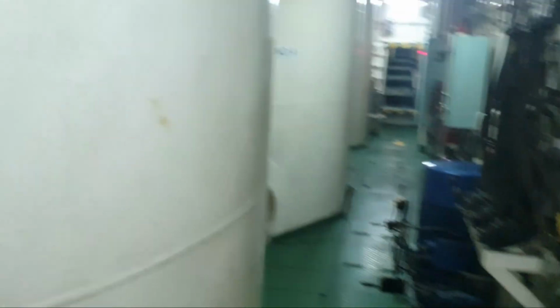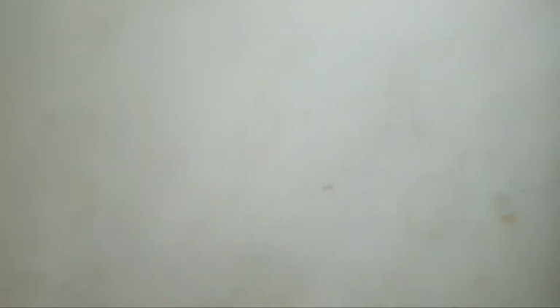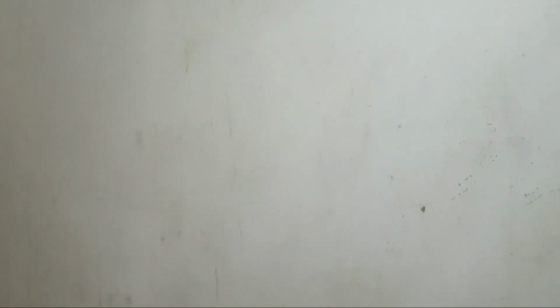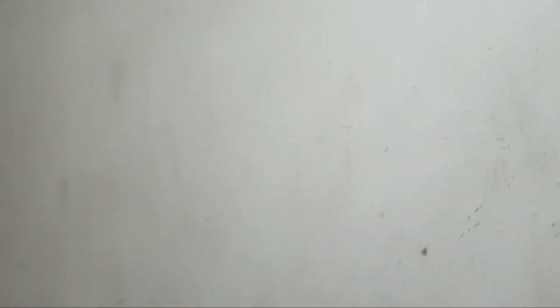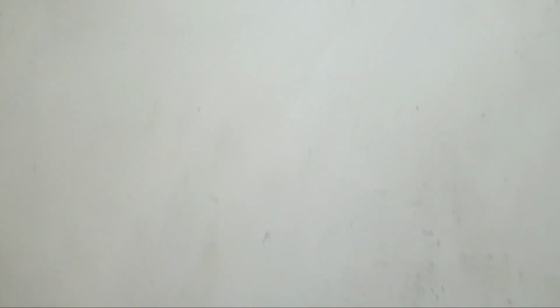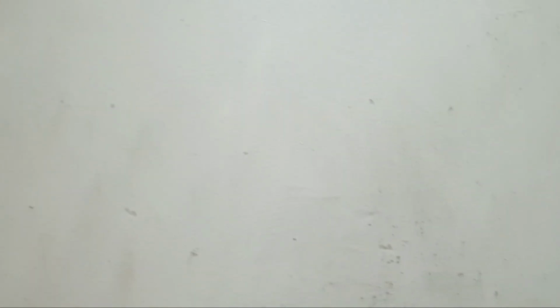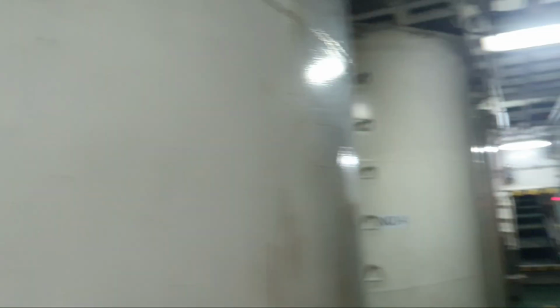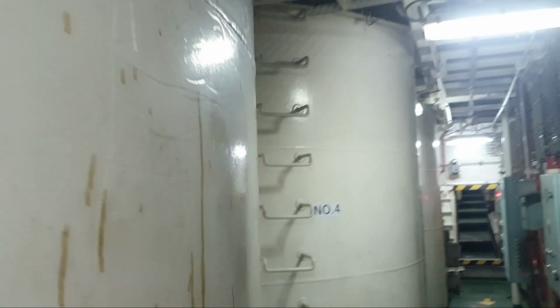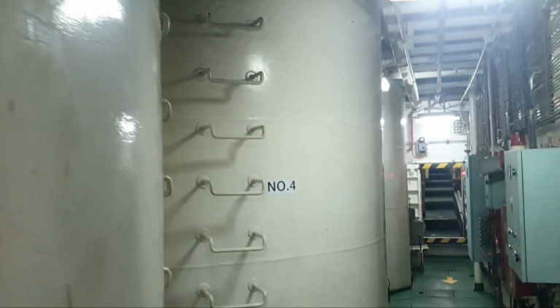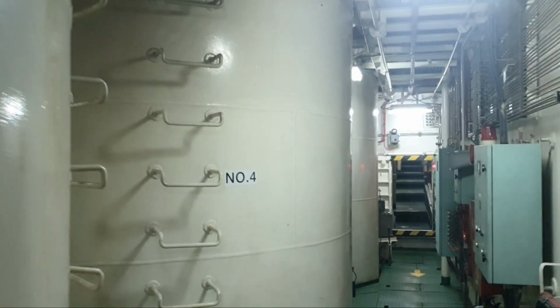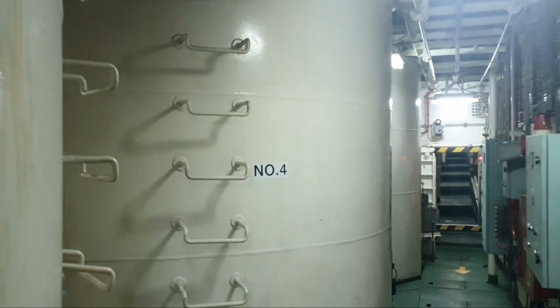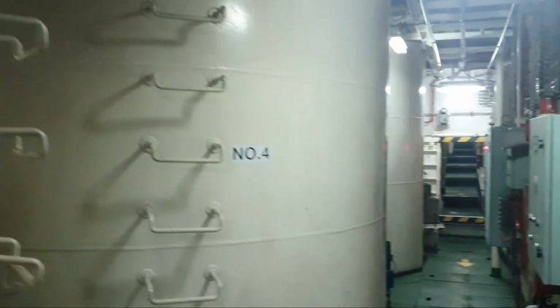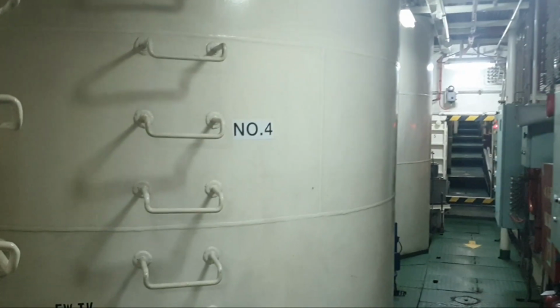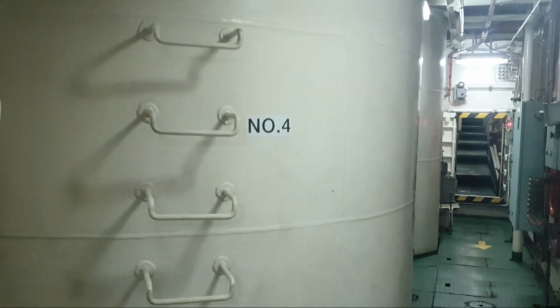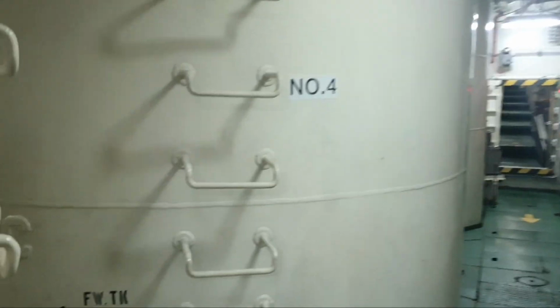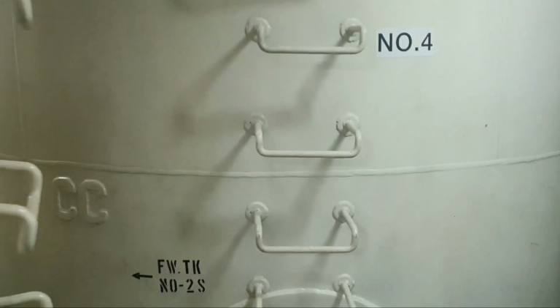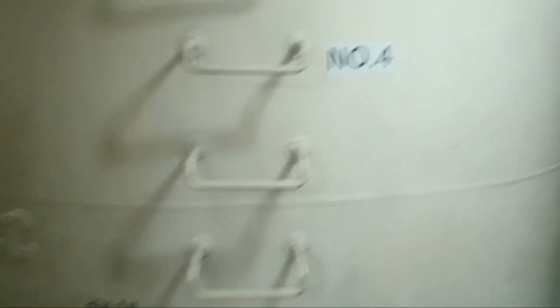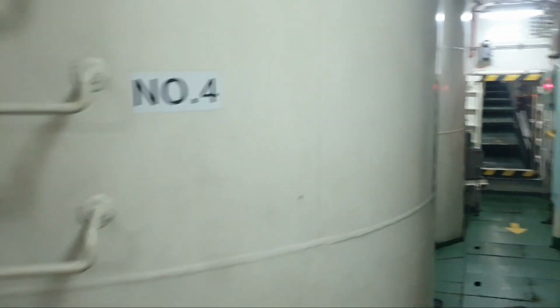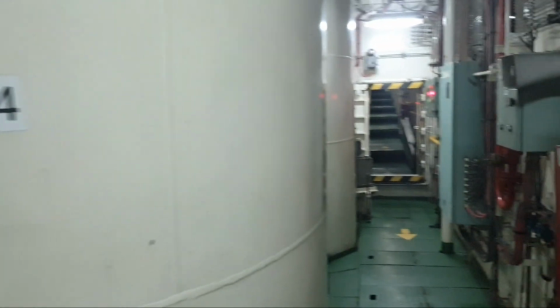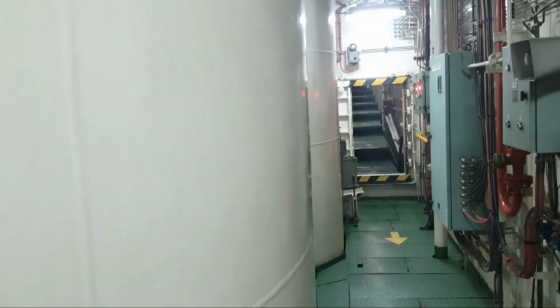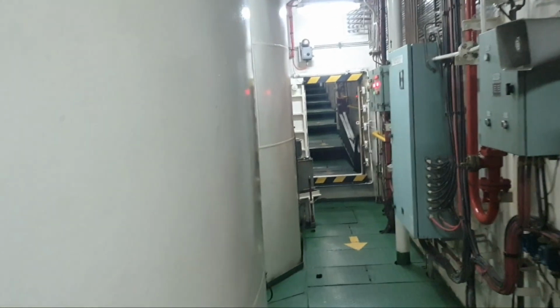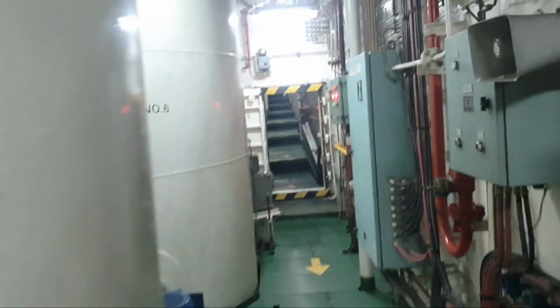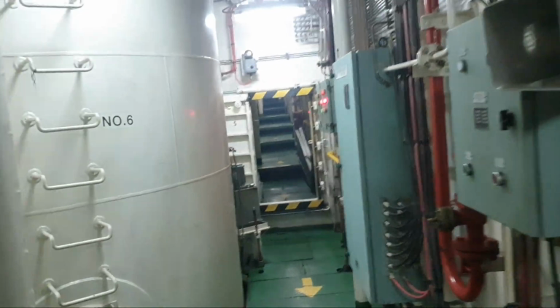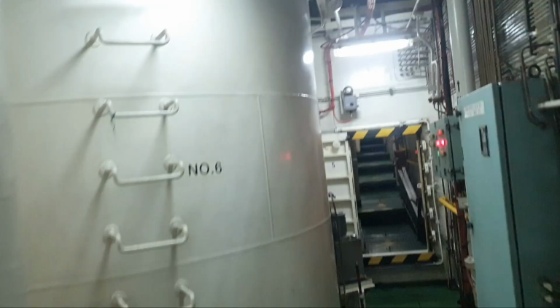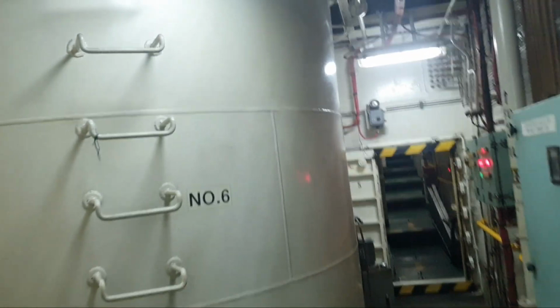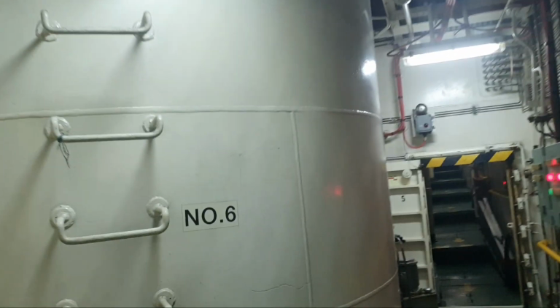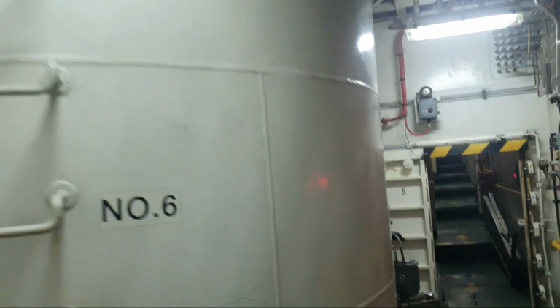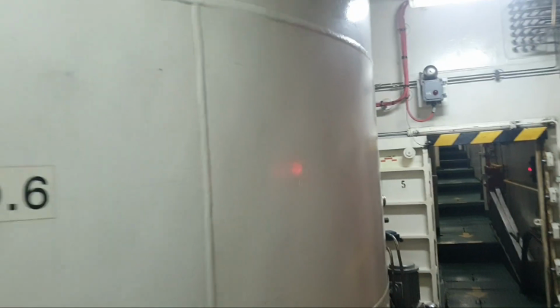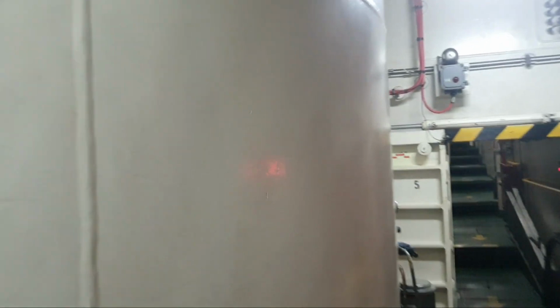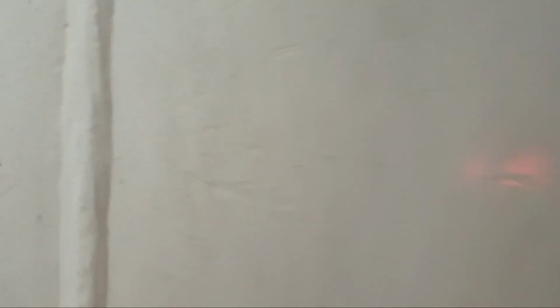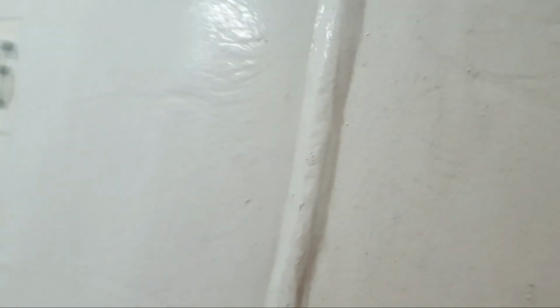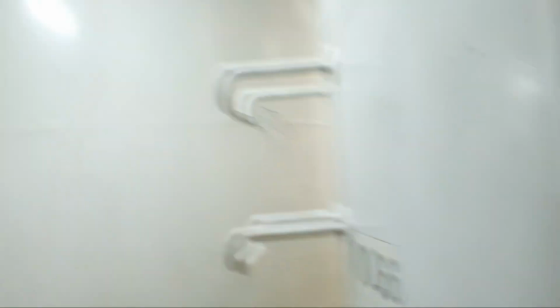So guys, these all are the tanks — cargo tanks we have. Yes, these are all the cargo tanks, guys. You can see all the cargo tanks inside. This is the cargo room.